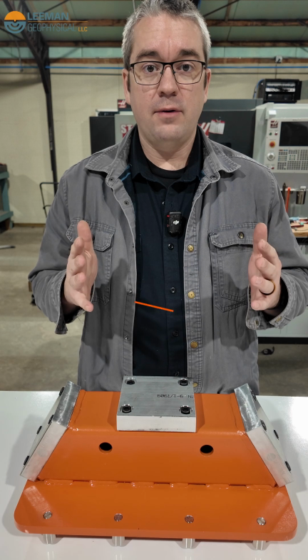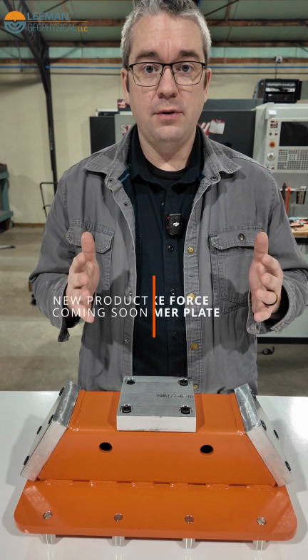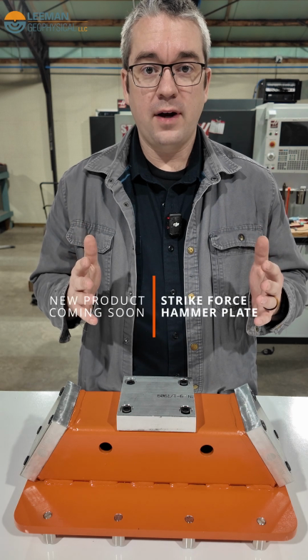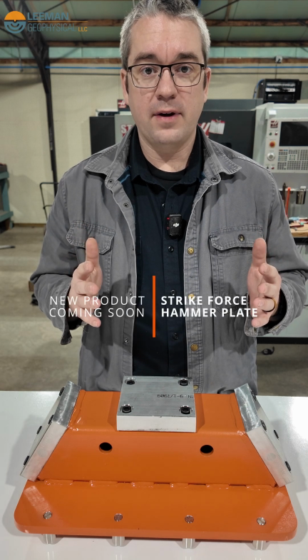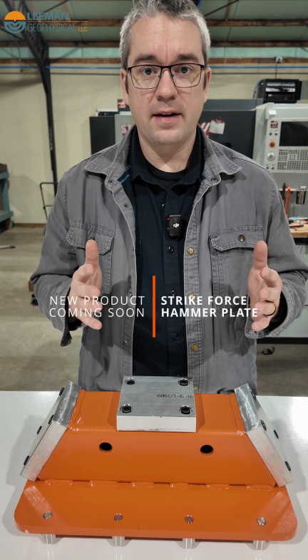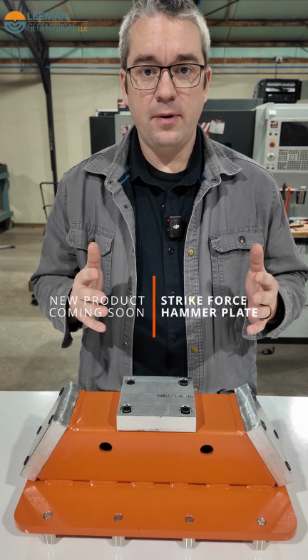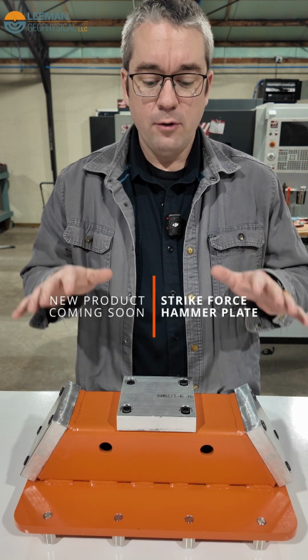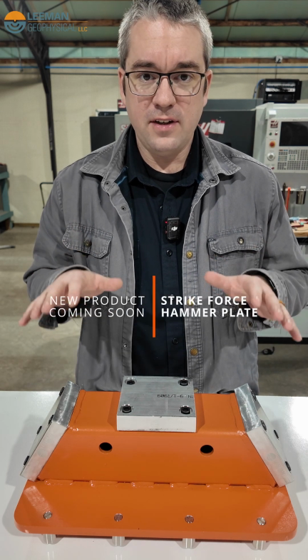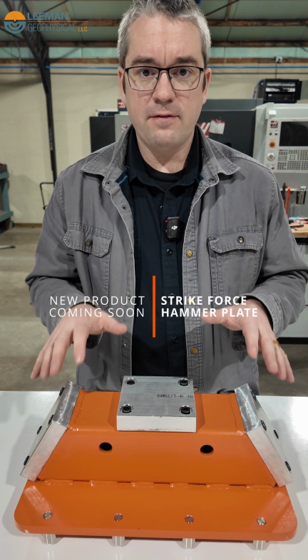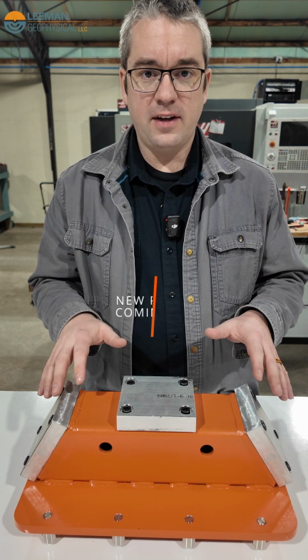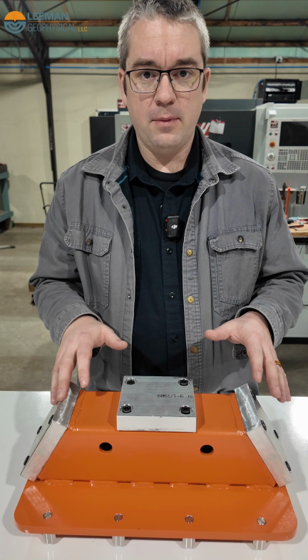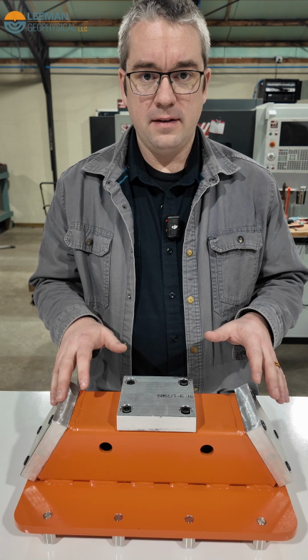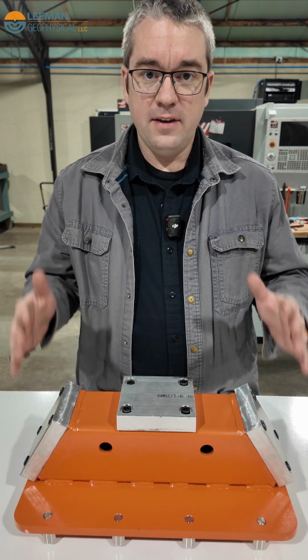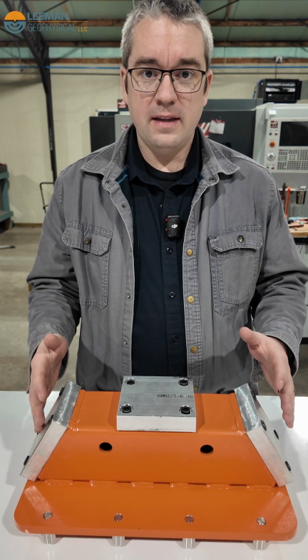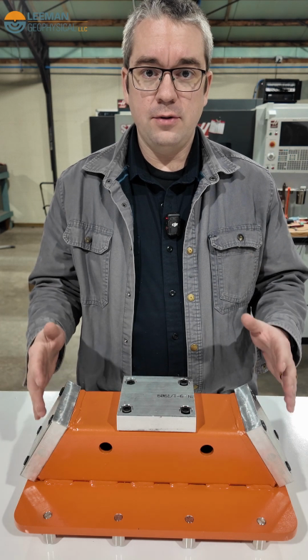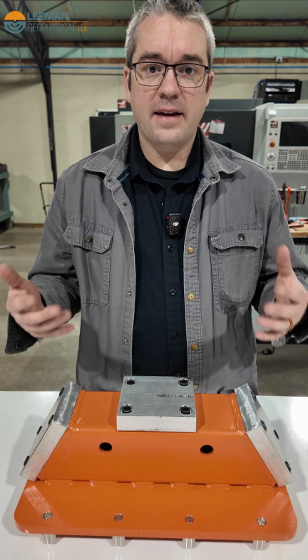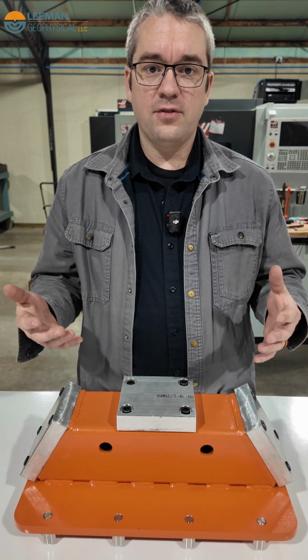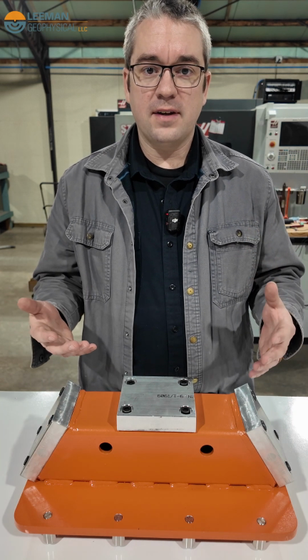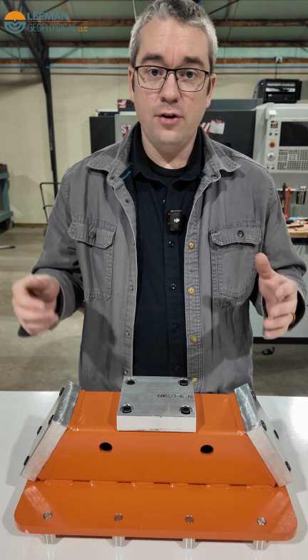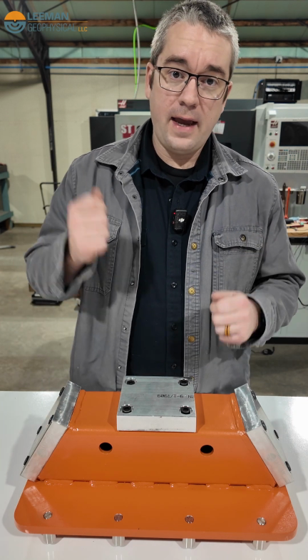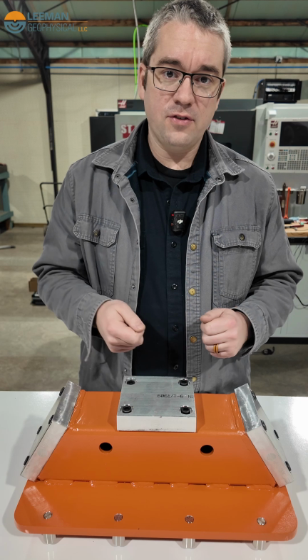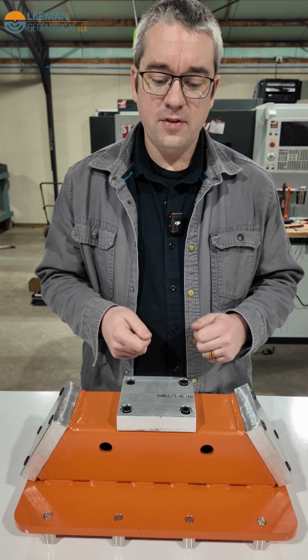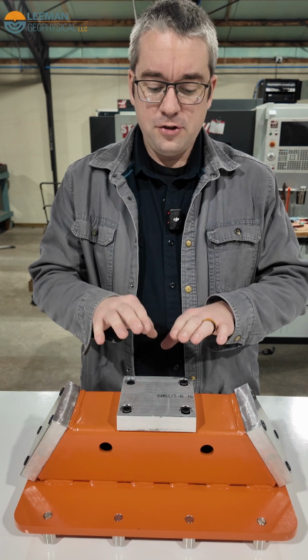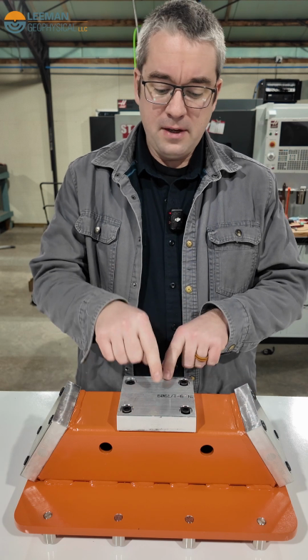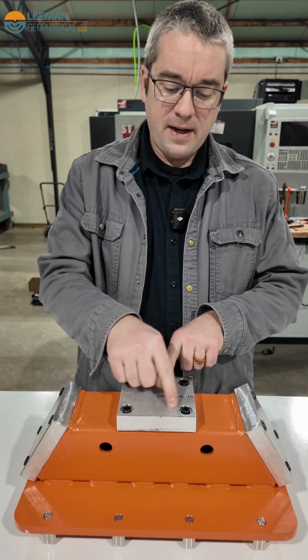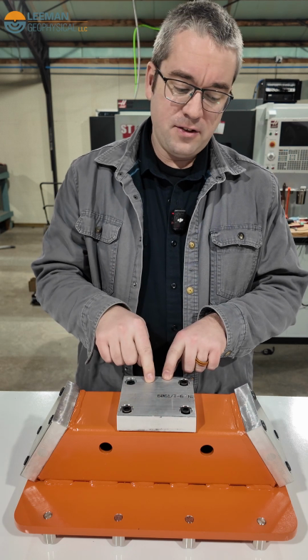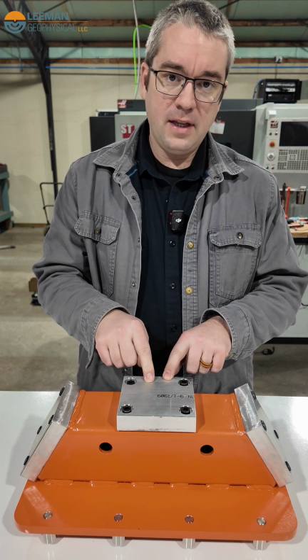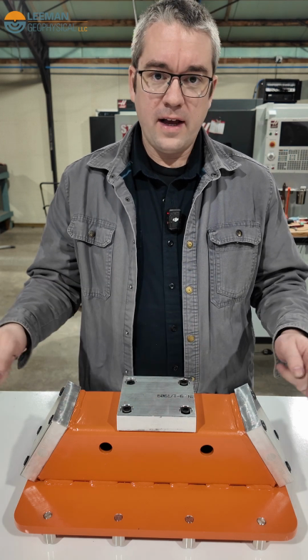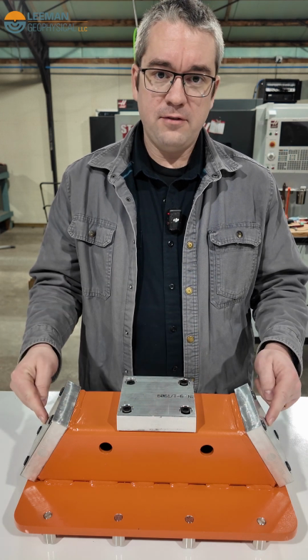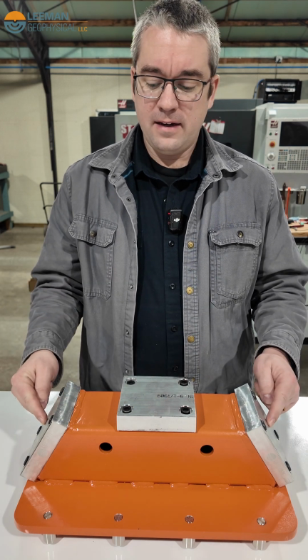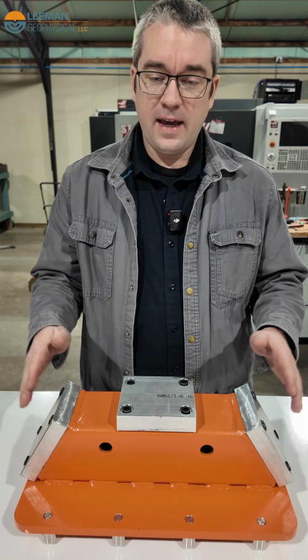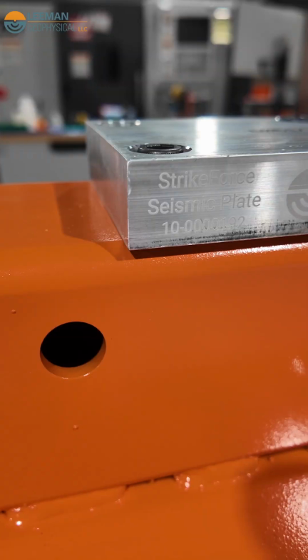Today I want to show you a new product that we're getting ready to come out with, which is the Strikeforce seismic hammer plate. This plate lets you do your active source seismic where you're using a hammer as a source, and lets you generate P waves by hitting on this top plate or S waves by hitting on these angled plates.